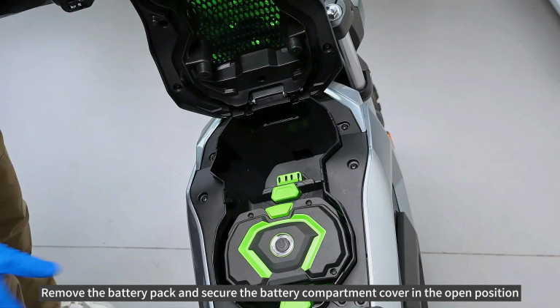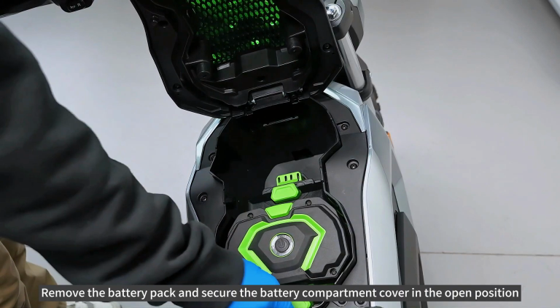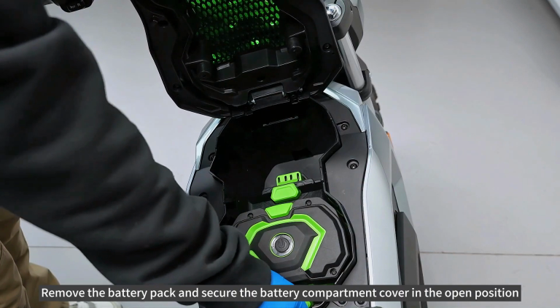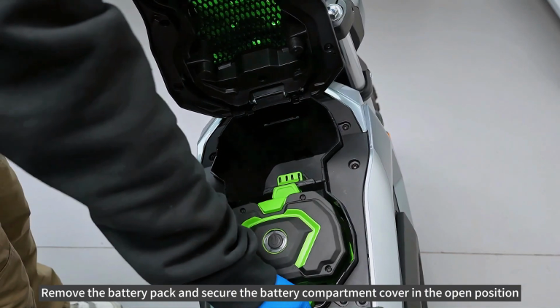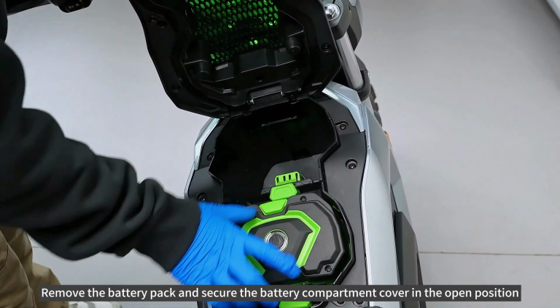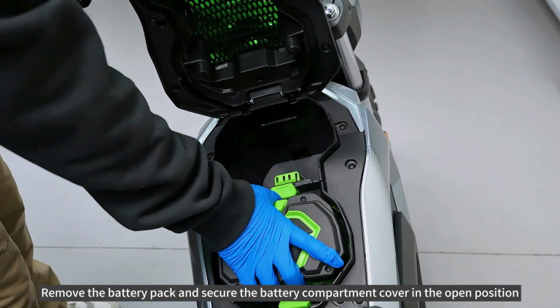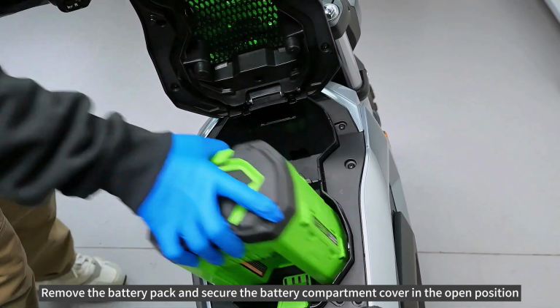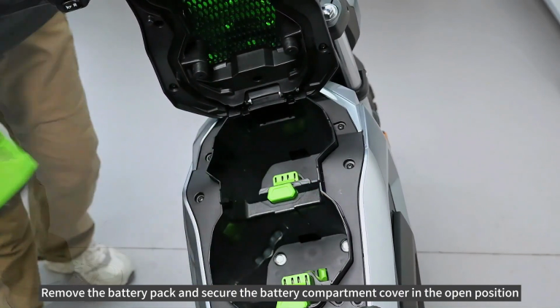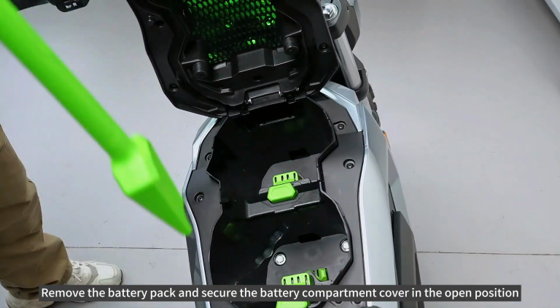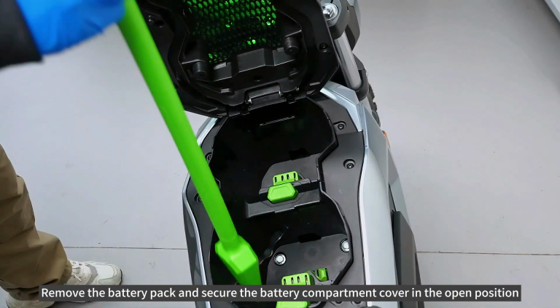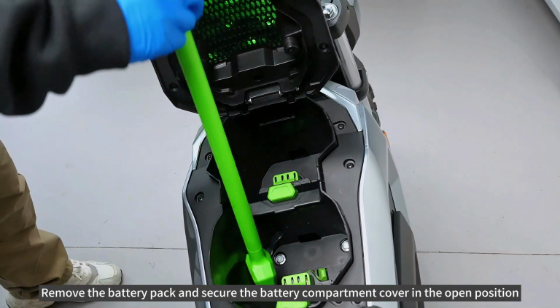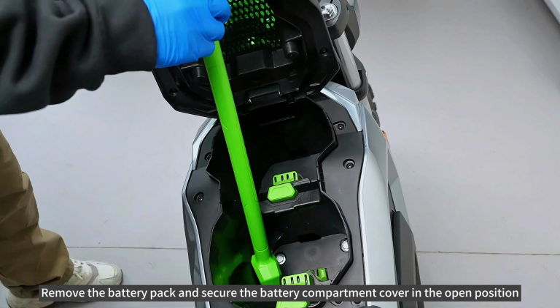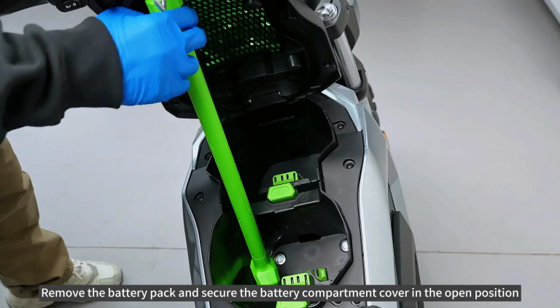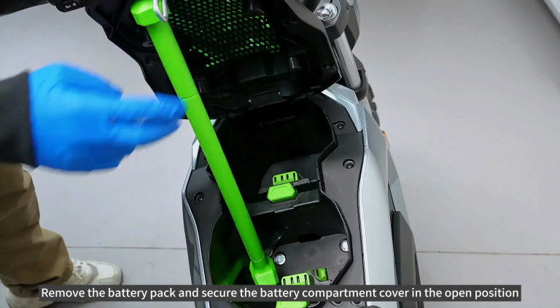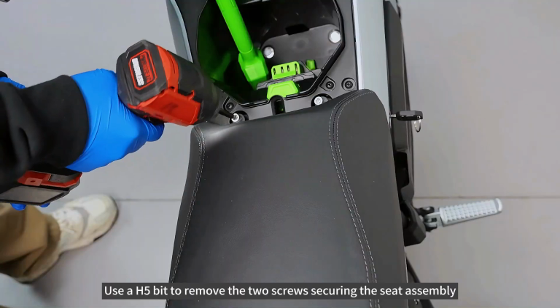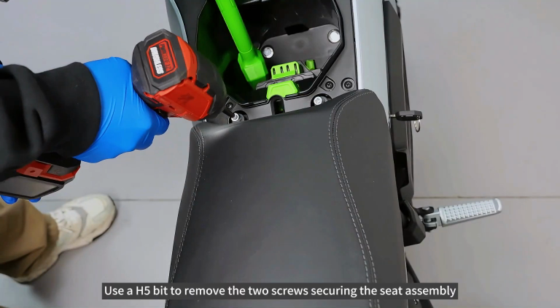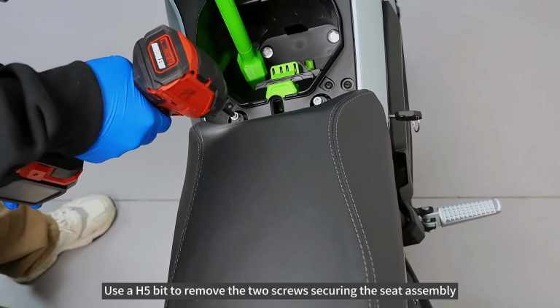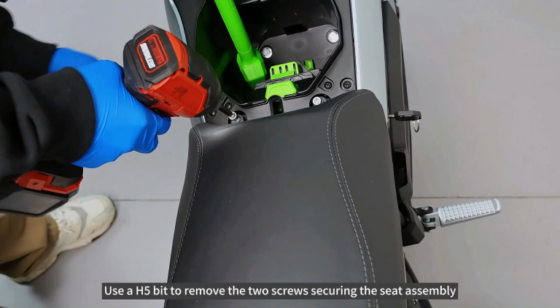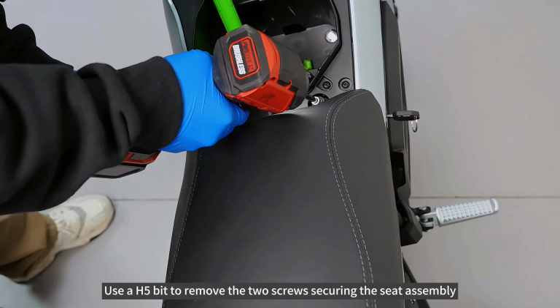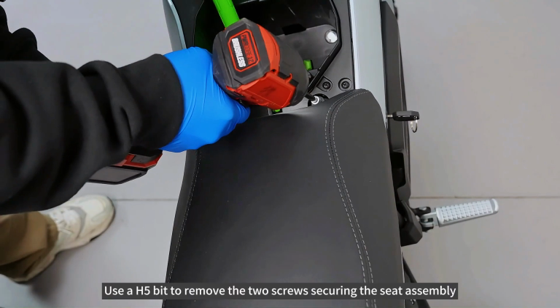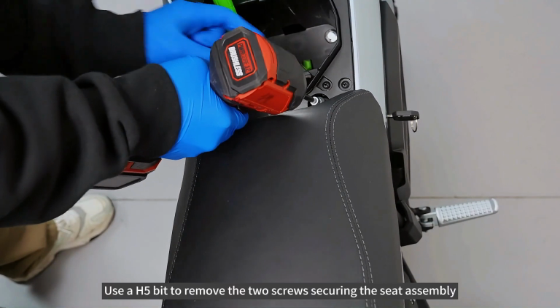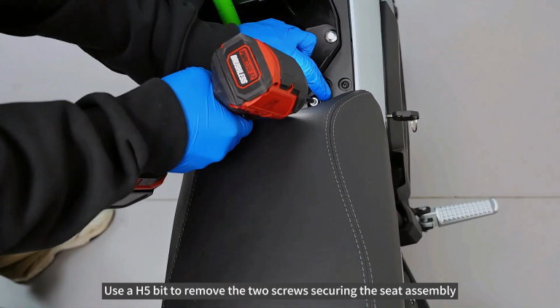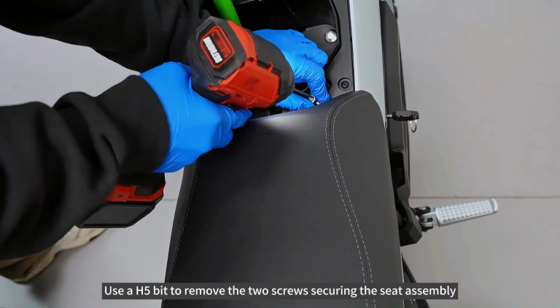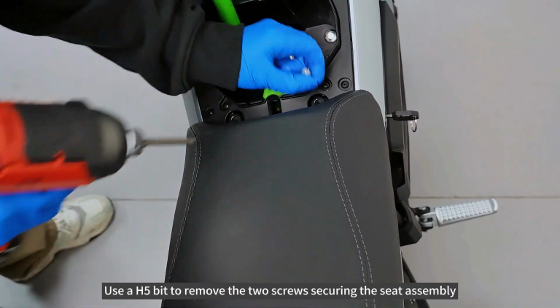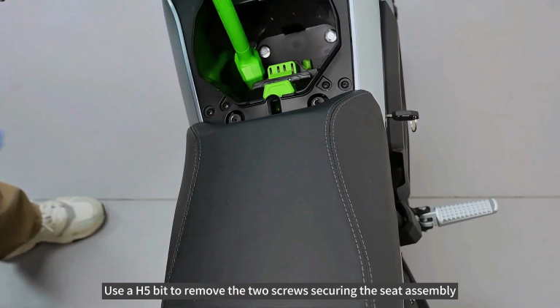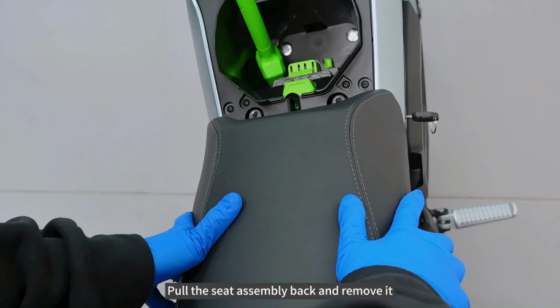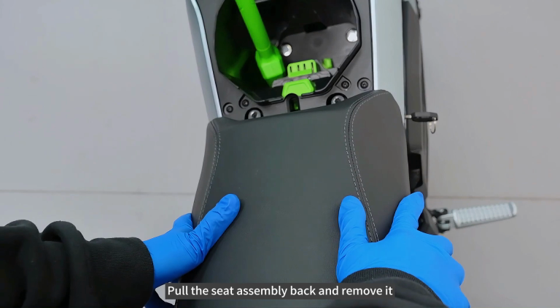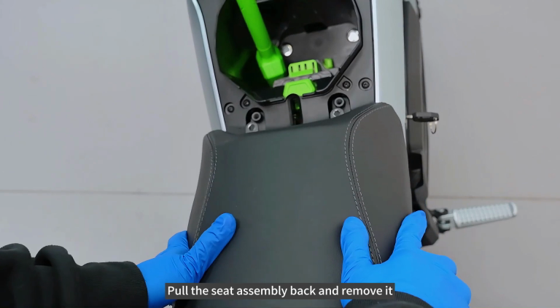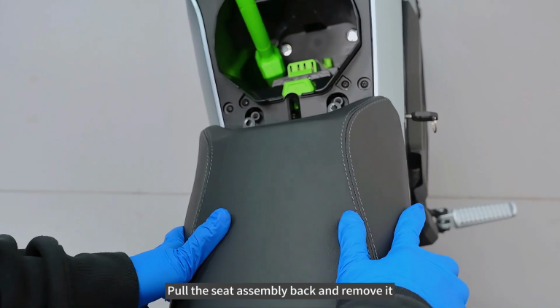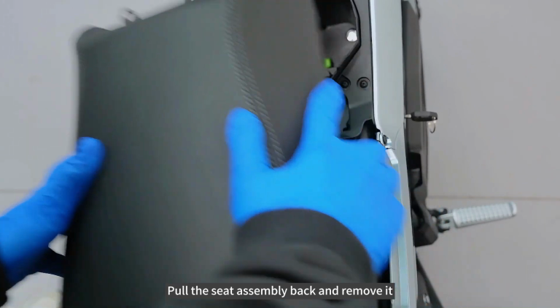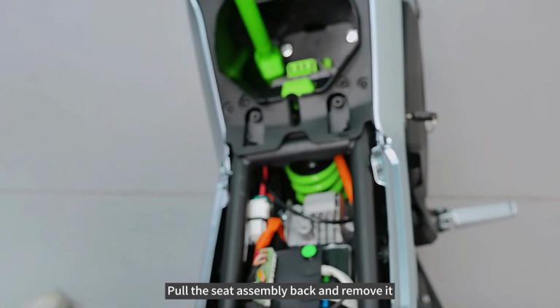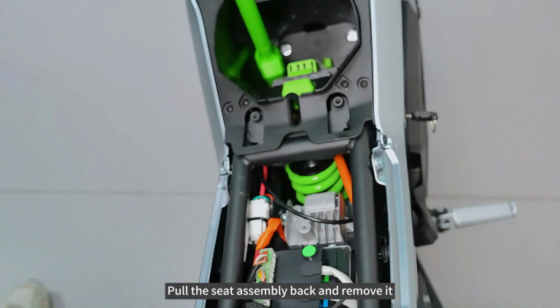Remove the battery pack and secure the battery compartment cover in the open position. Use a H5 bit to remove the two screws securing the seat assembly. Pull the seat assembly back and remove it.